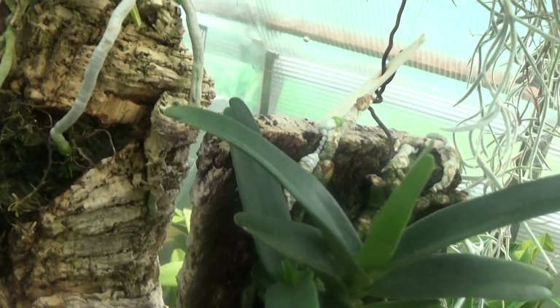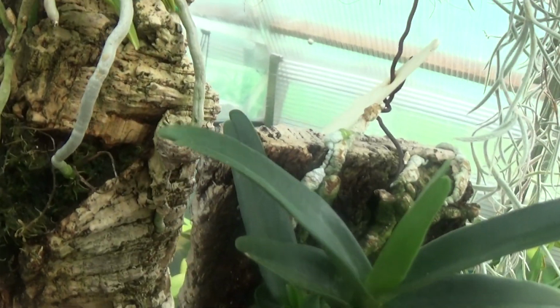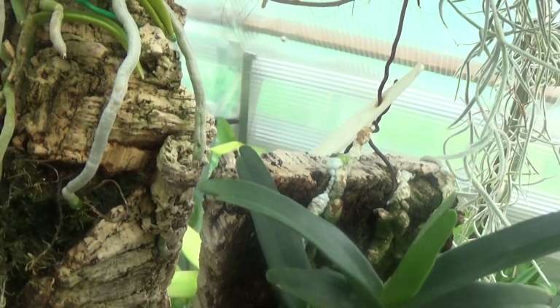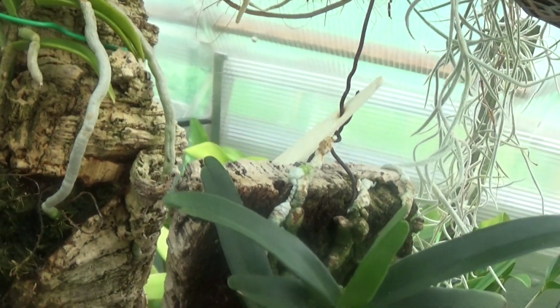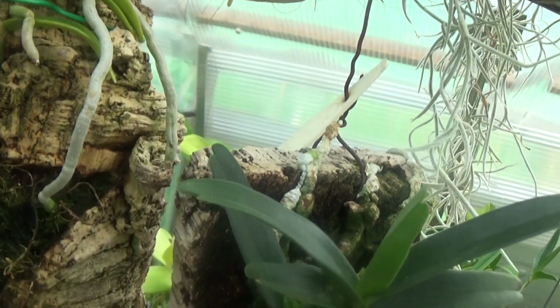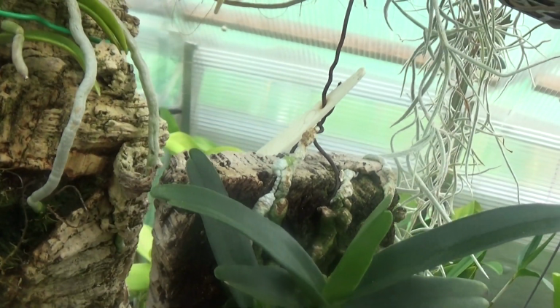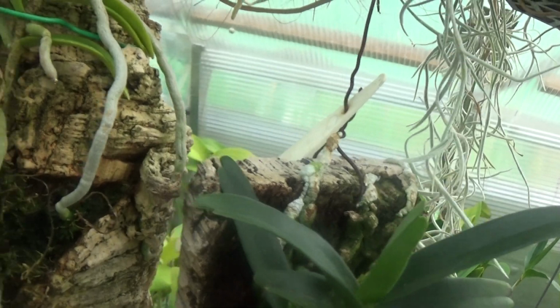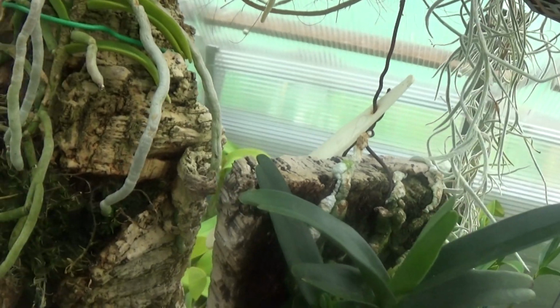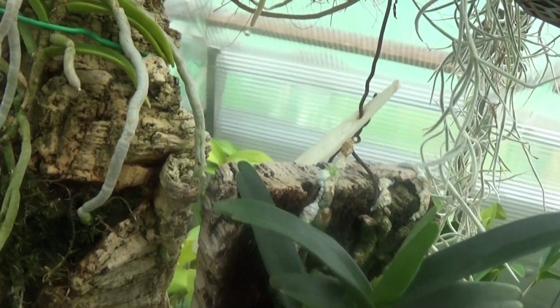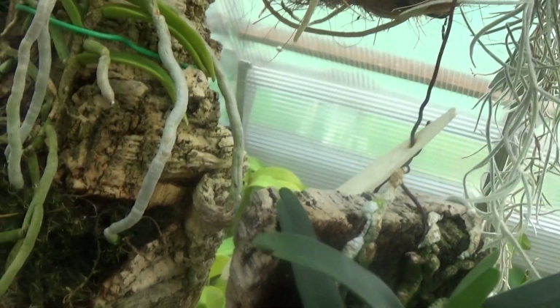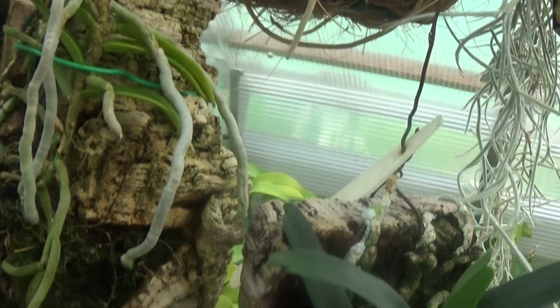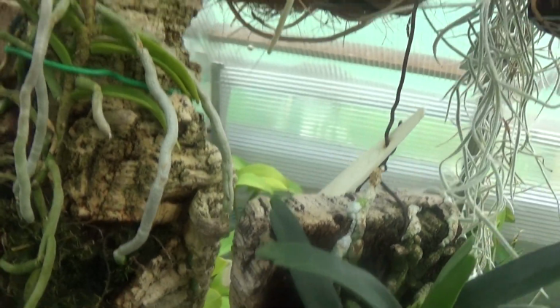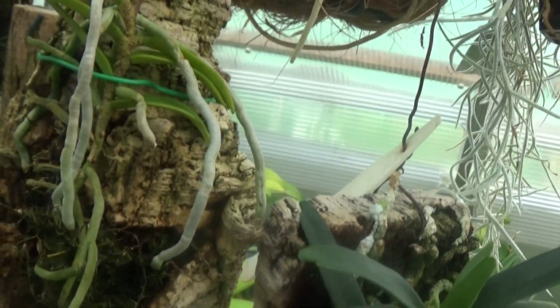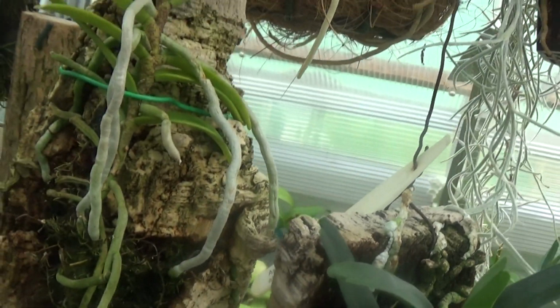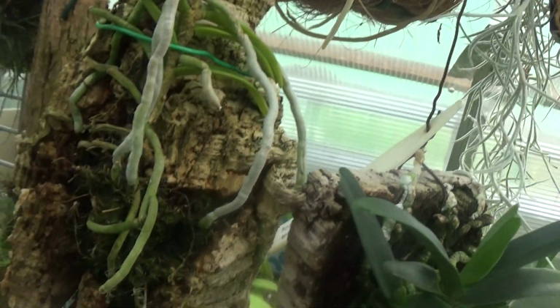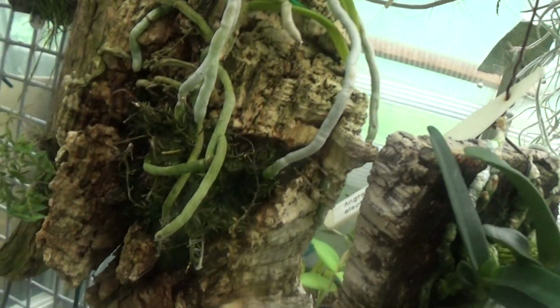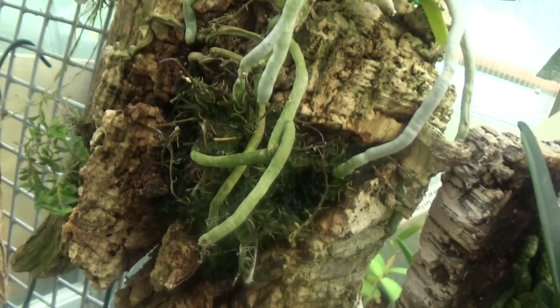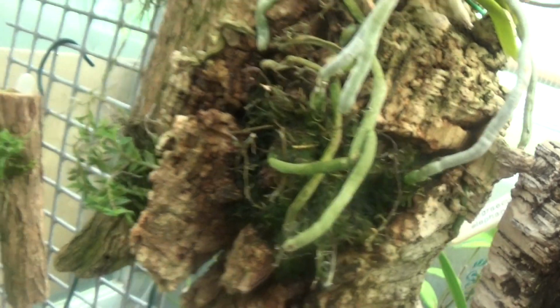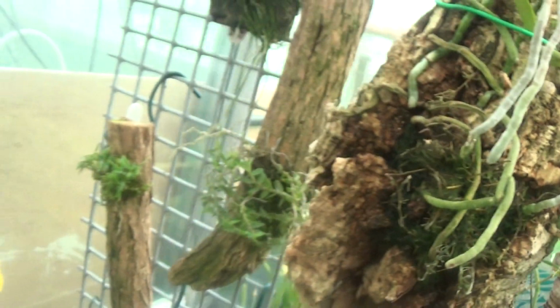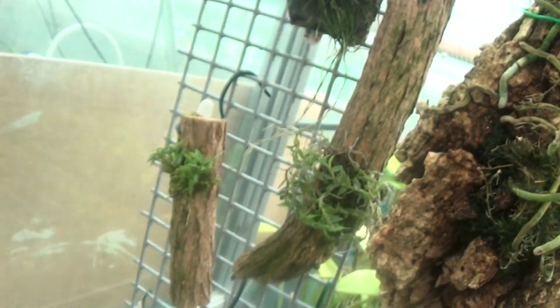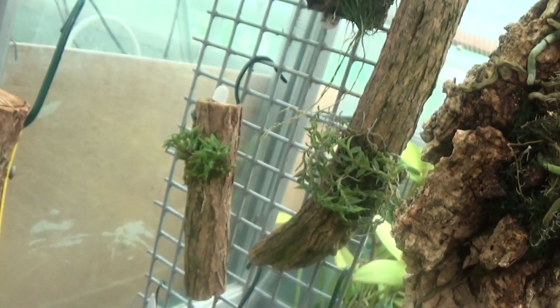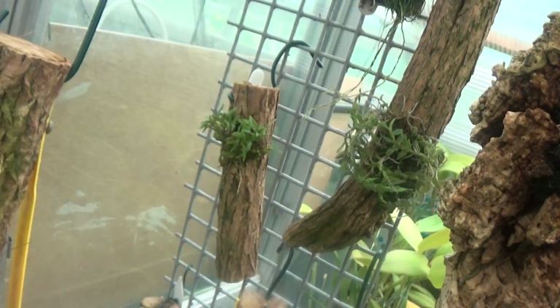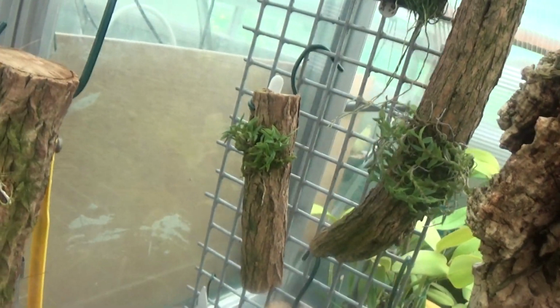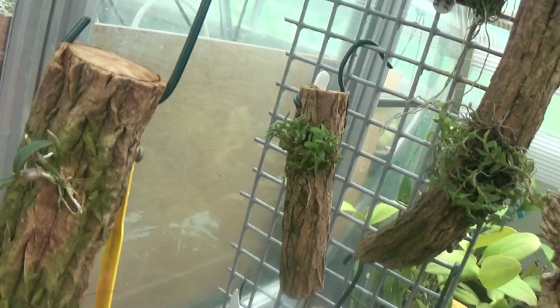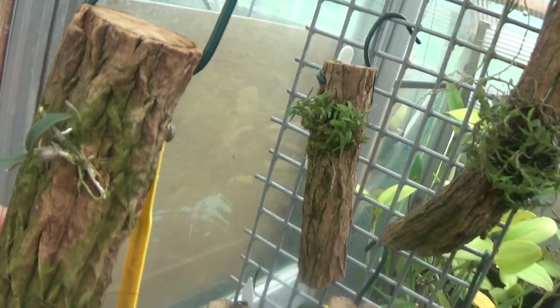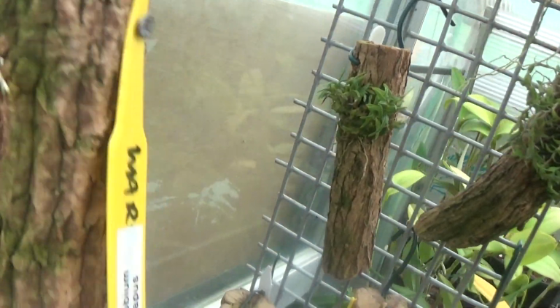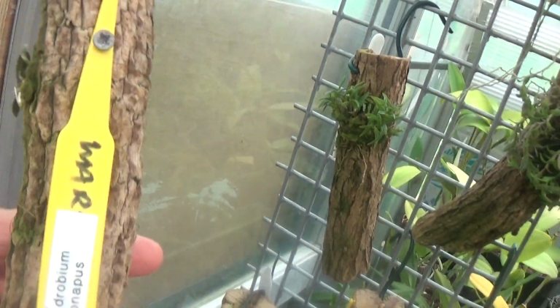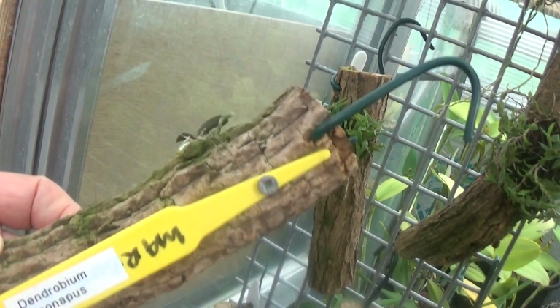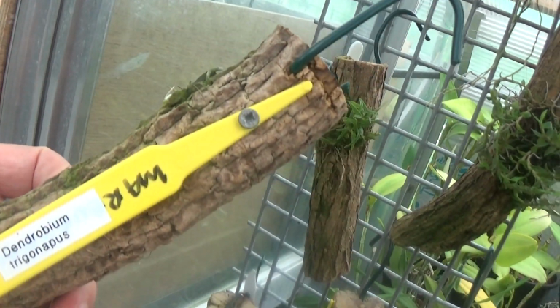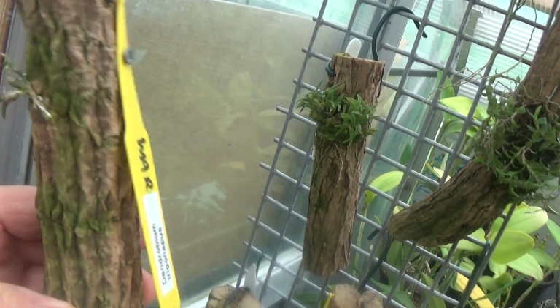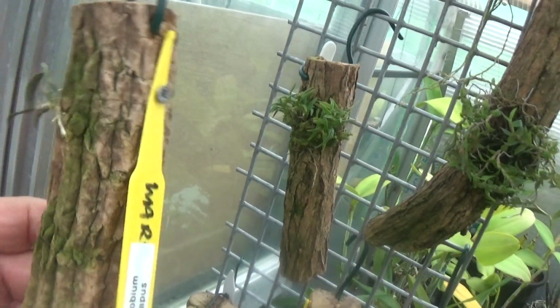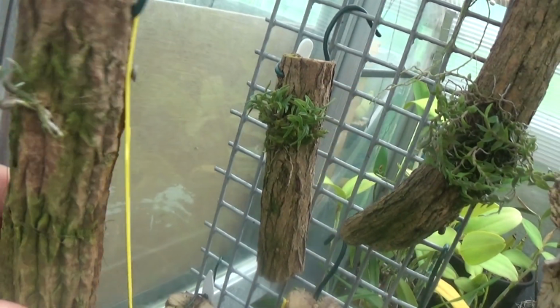A lot of people are interested in mounted plants. These were all seedlings — they've all come out of flask. This tiny one here — what is it? It'll be Dendrobium trigonopus.